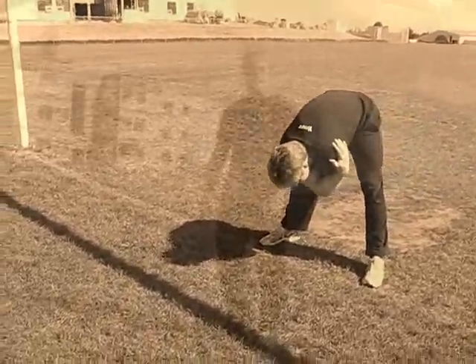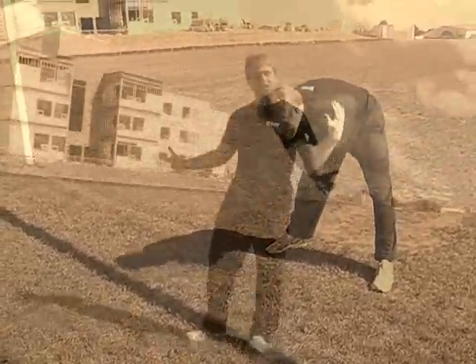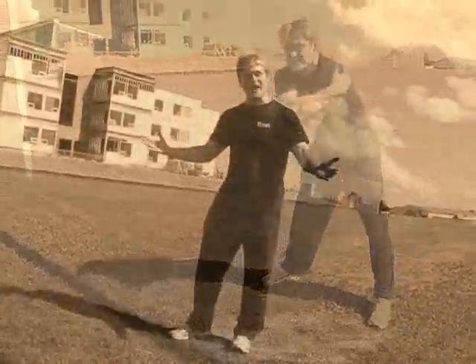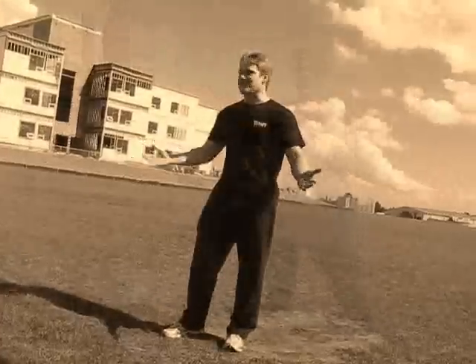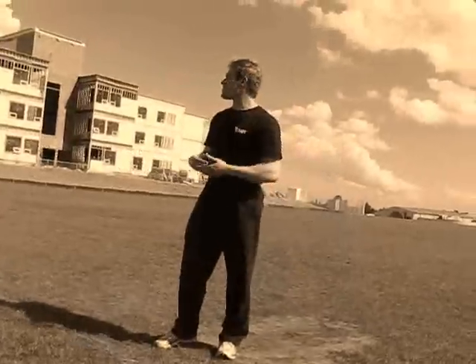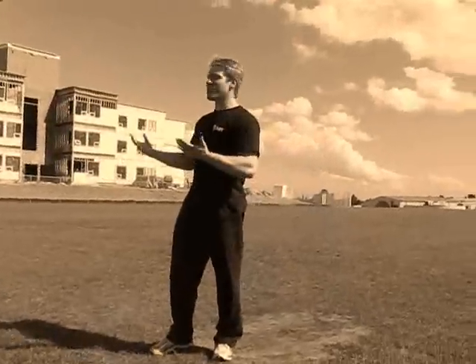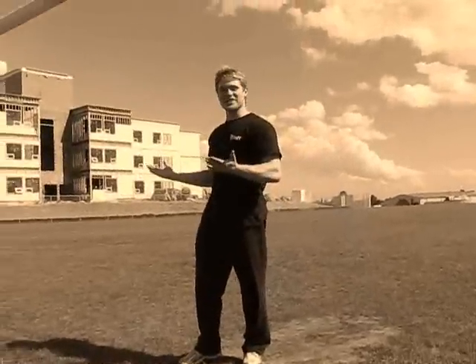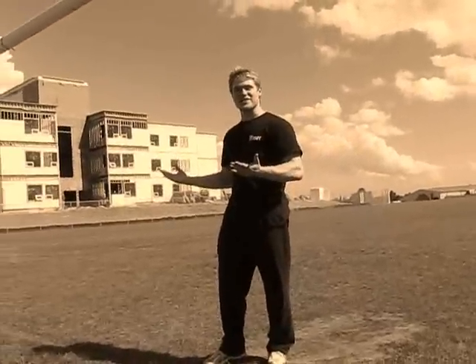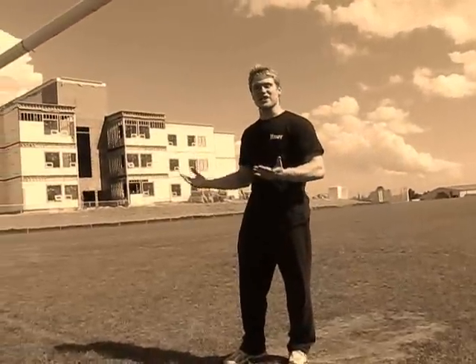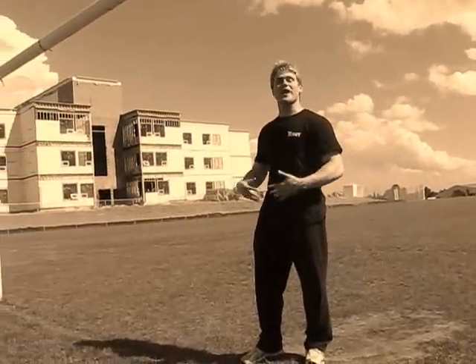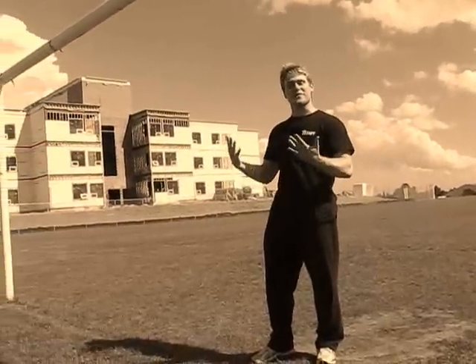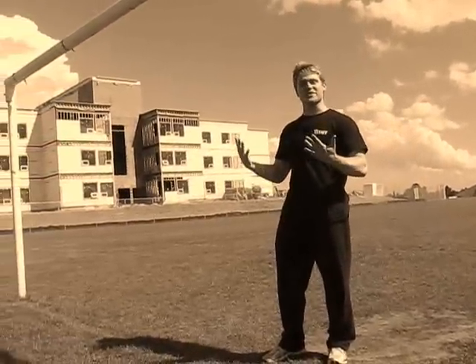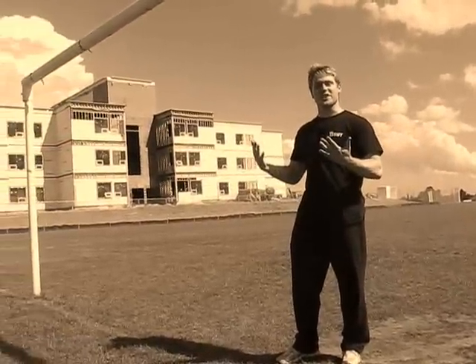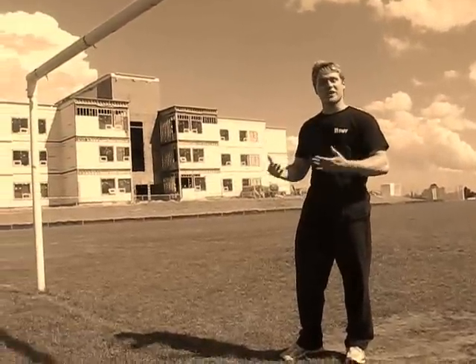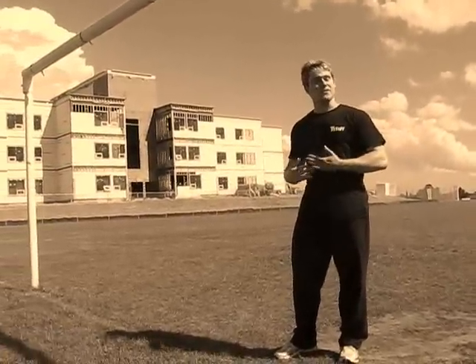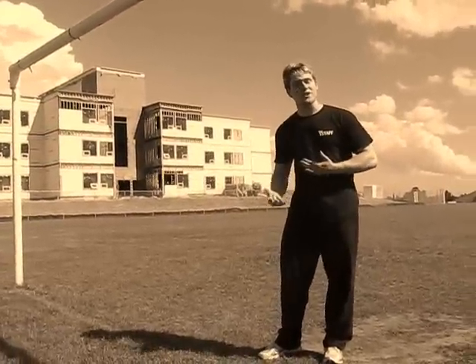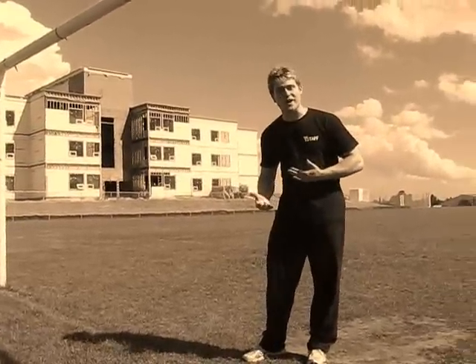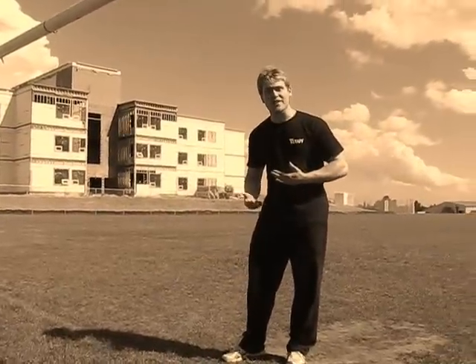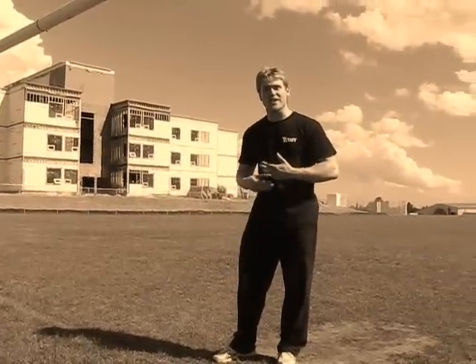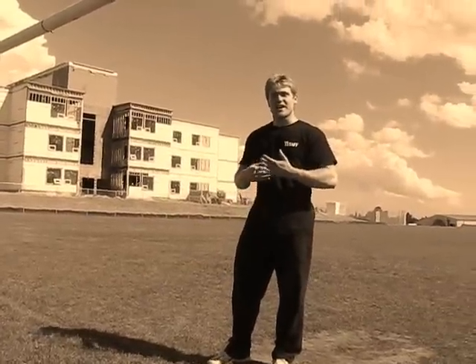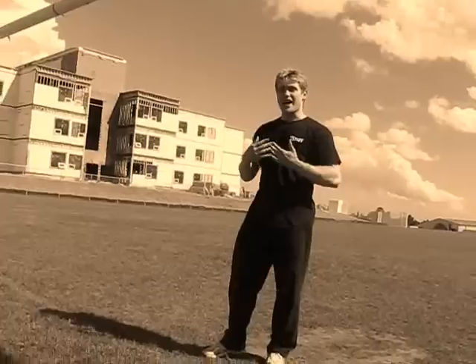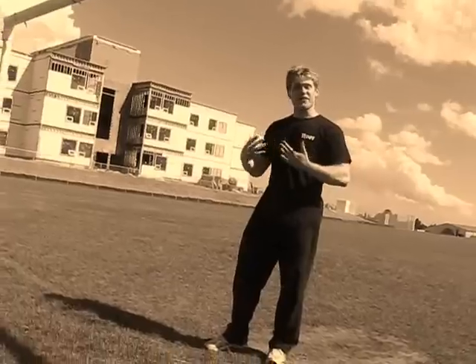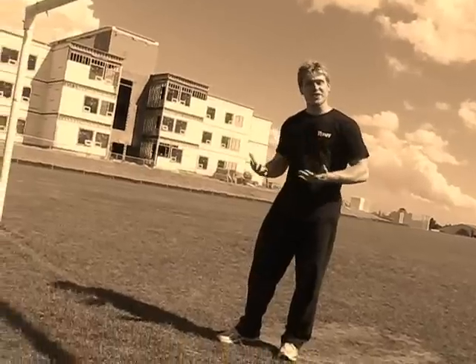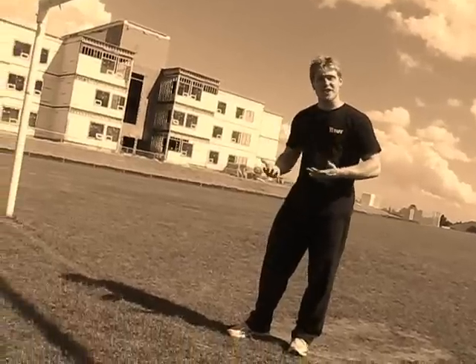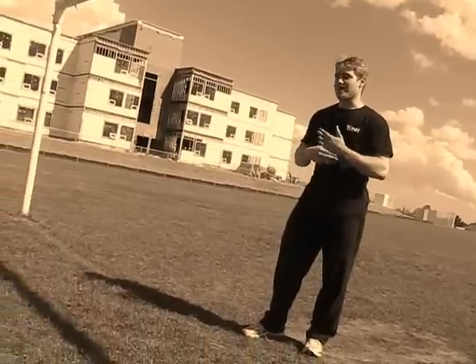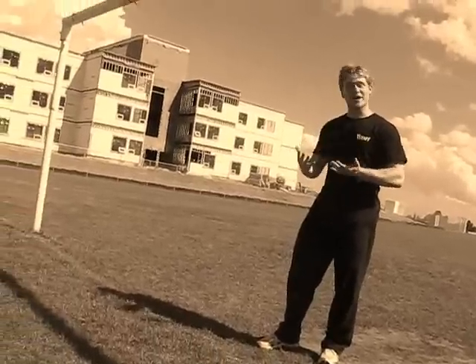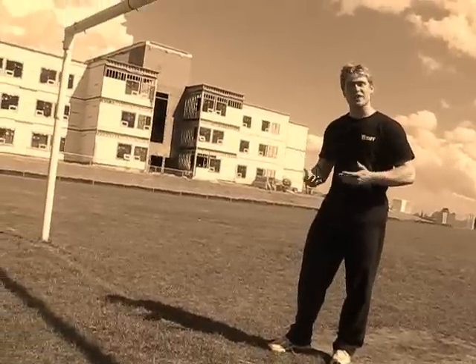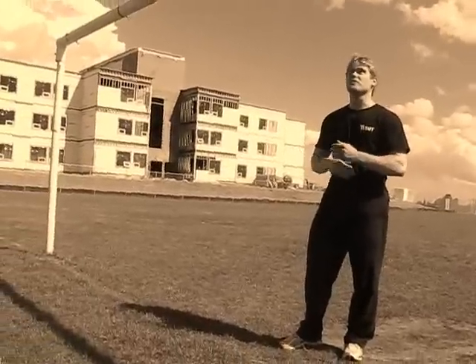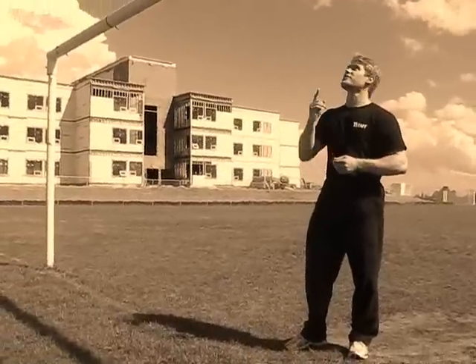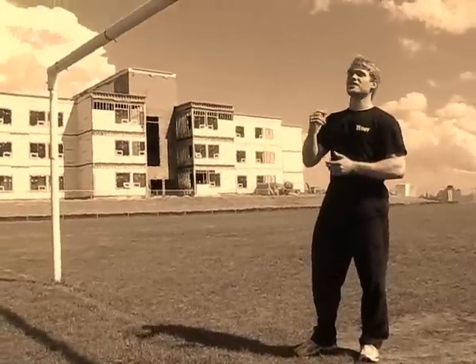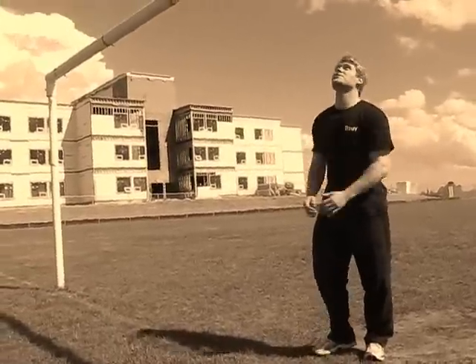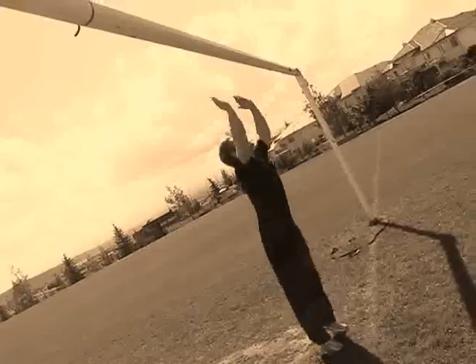And there you have it — the progressions to the chin-up and the final chin-up. If you do these regularly, efficiently, and in a timely manner, you'll be doing chin-ups like a pro.